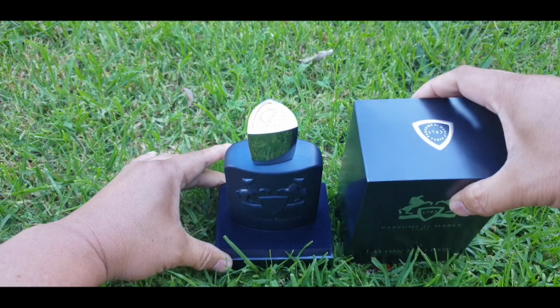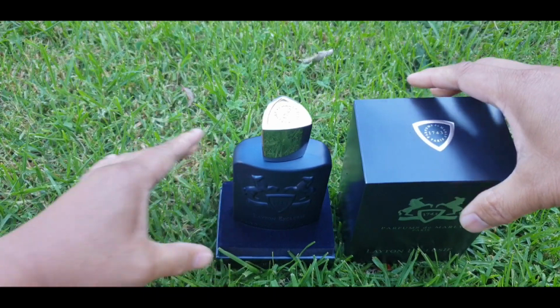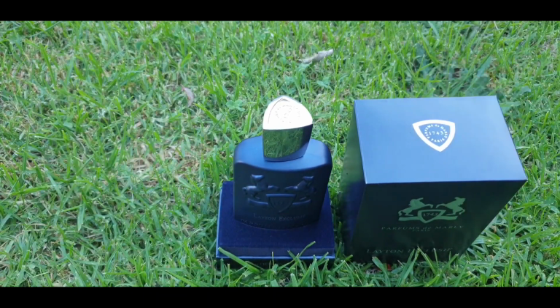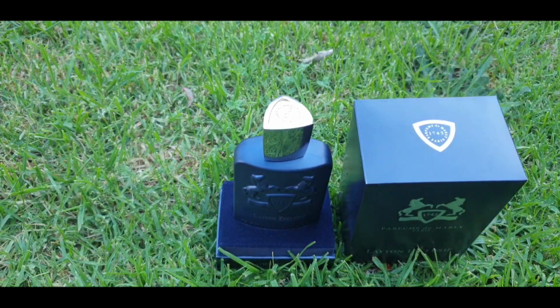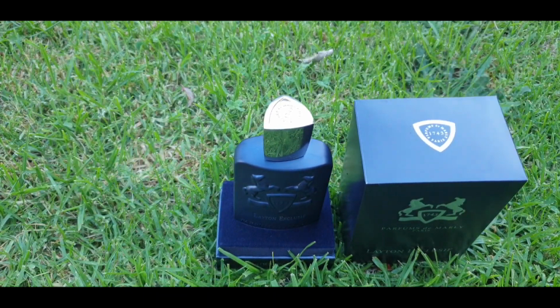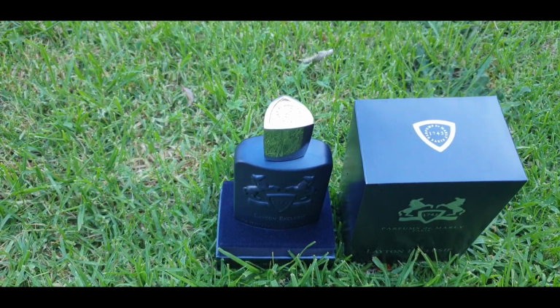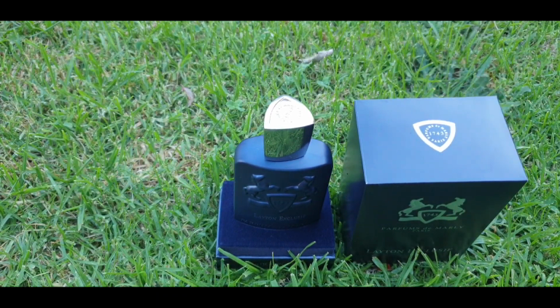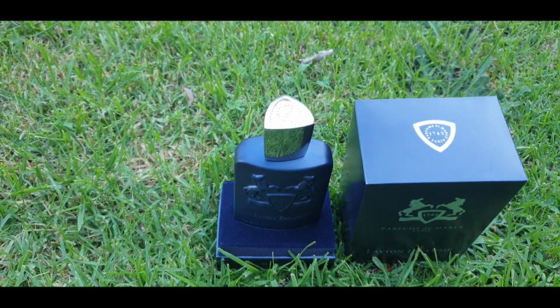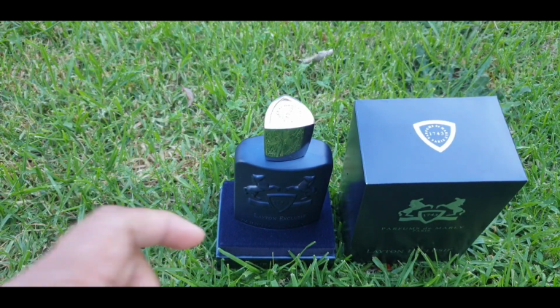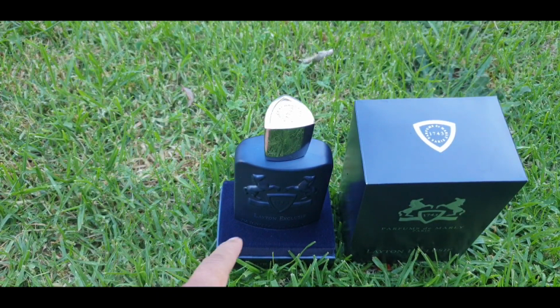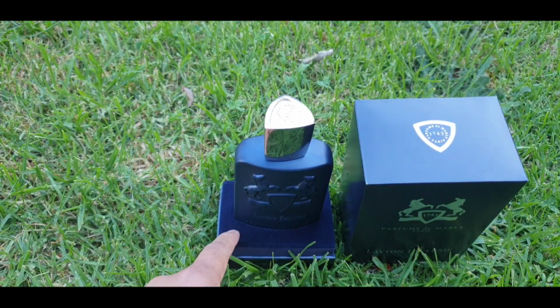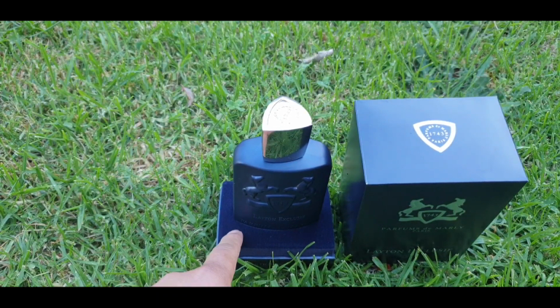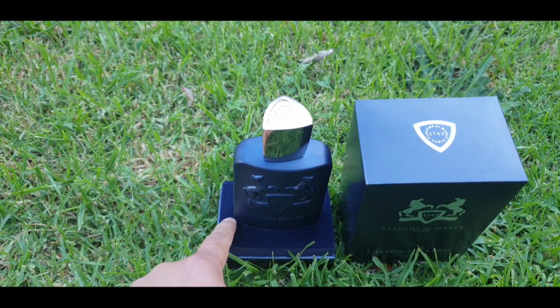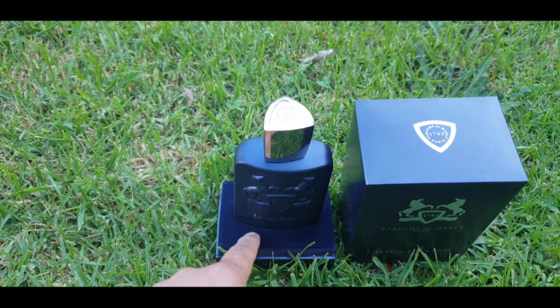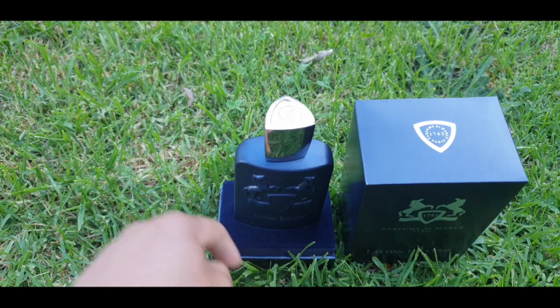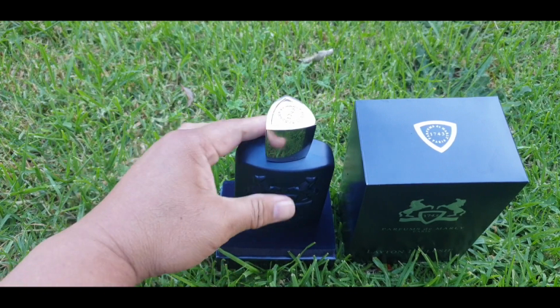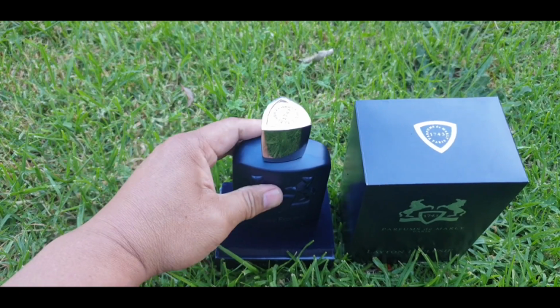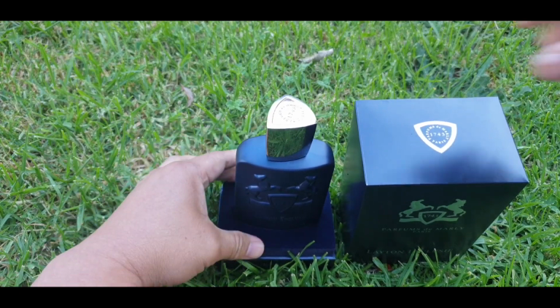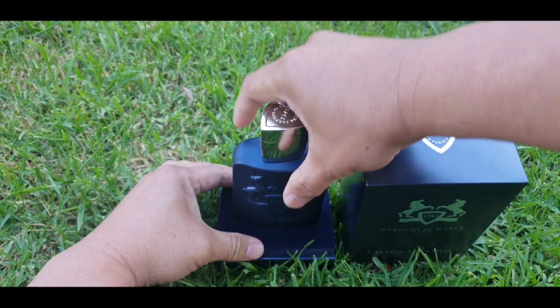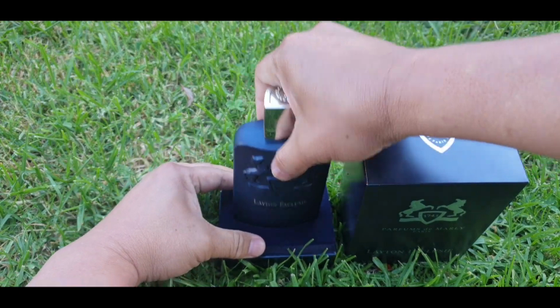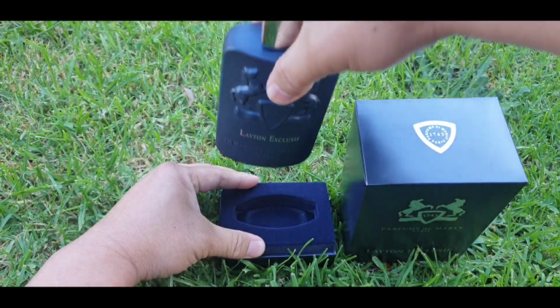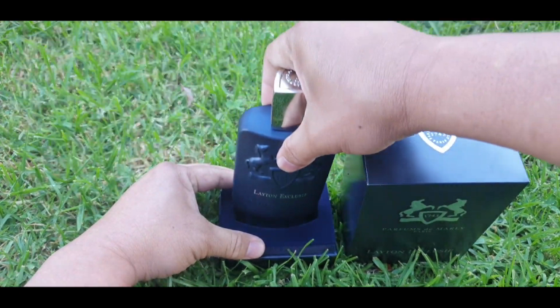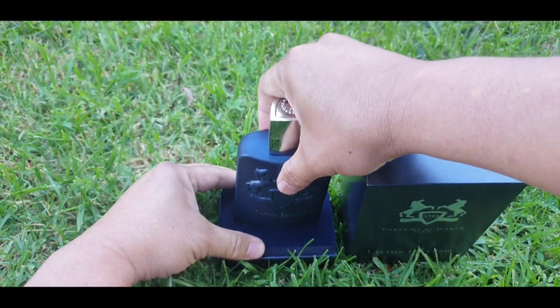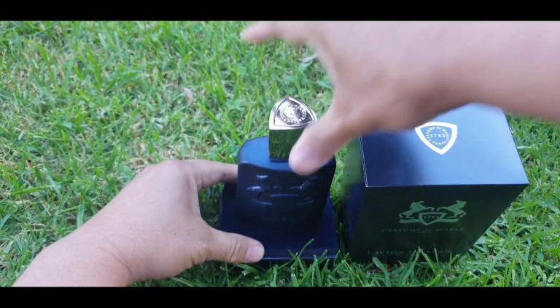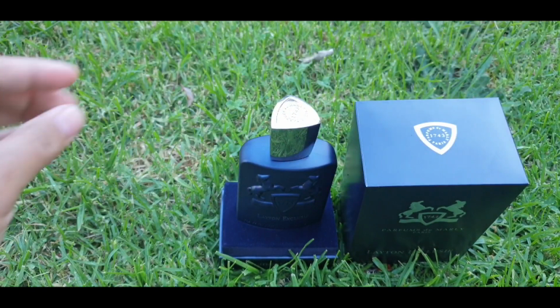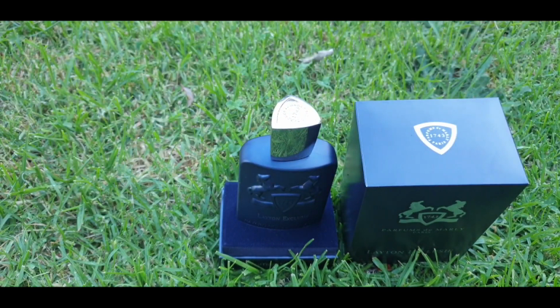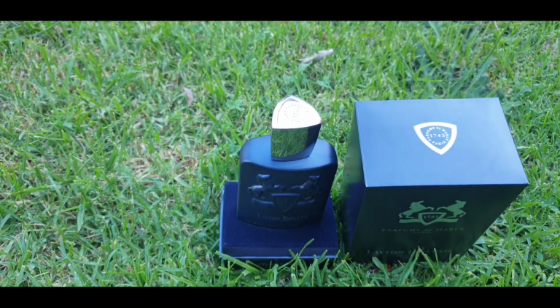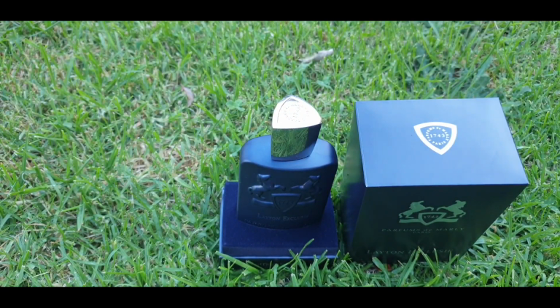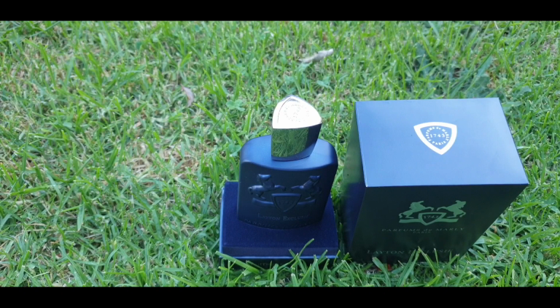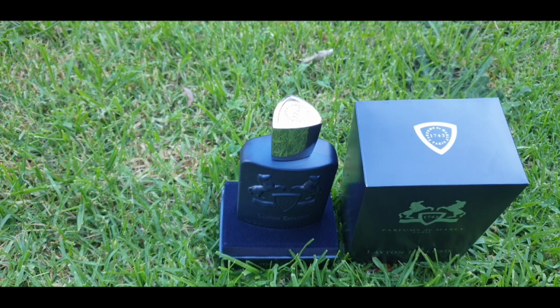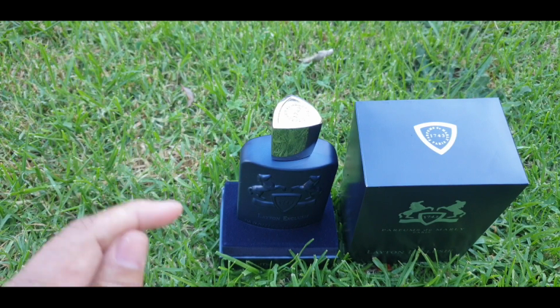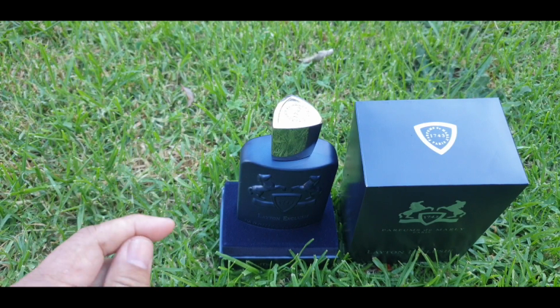The fragrance is sitting in velvet in the middle — very secure. This is really nice; it's sitting in there very securely.